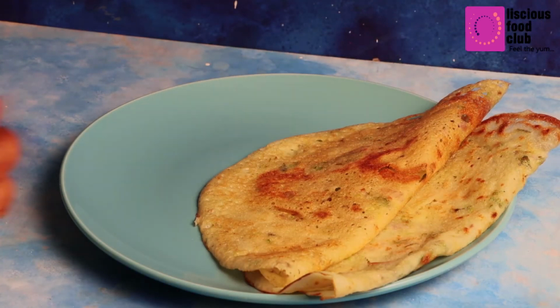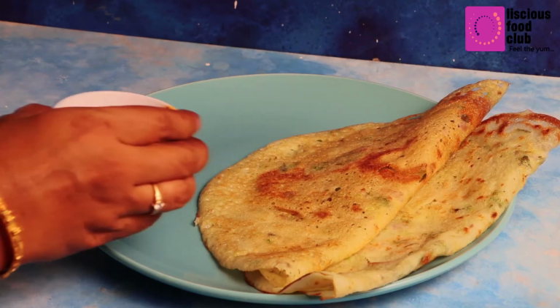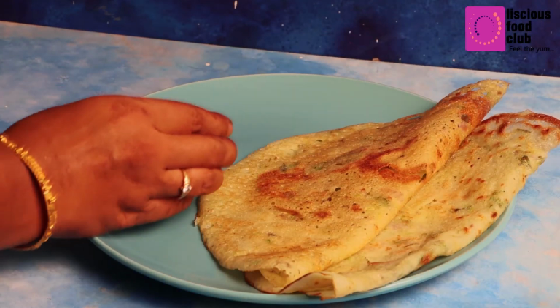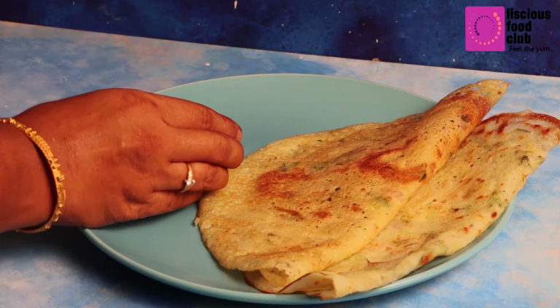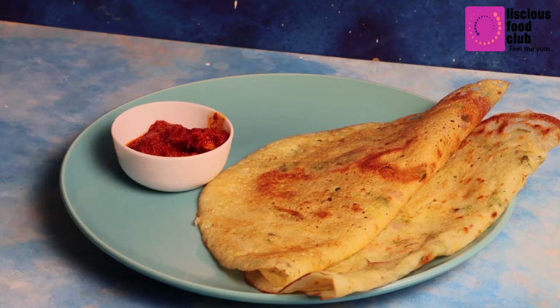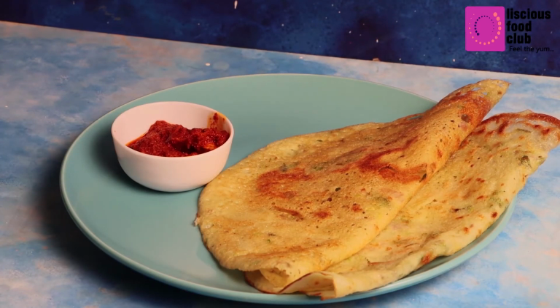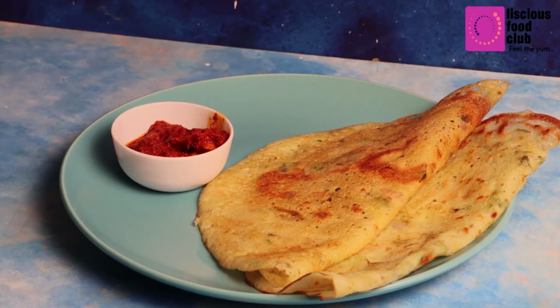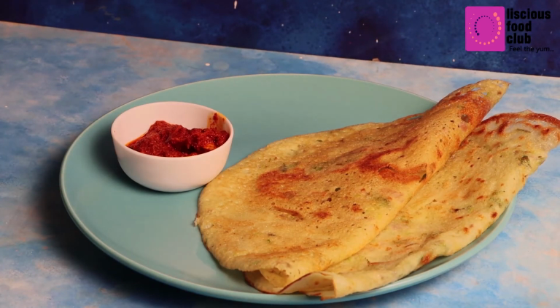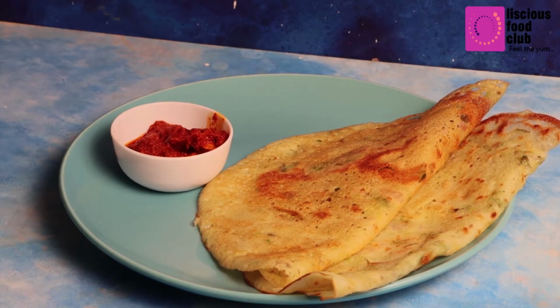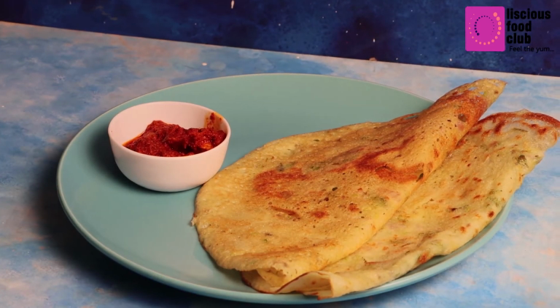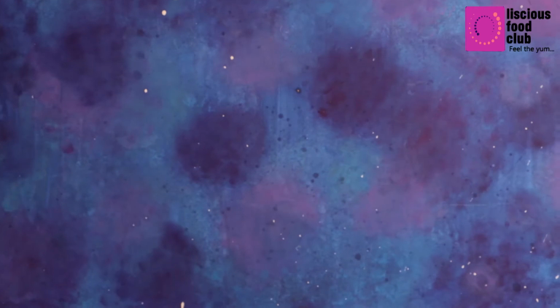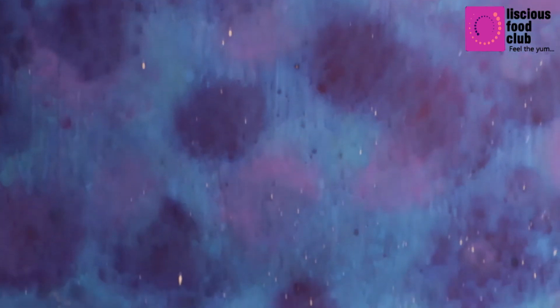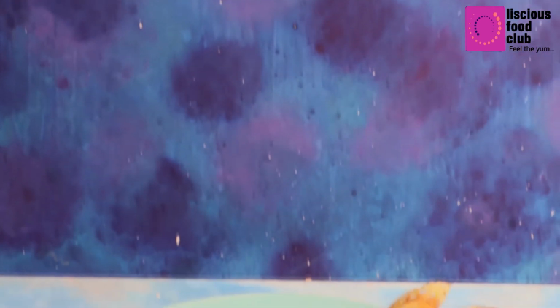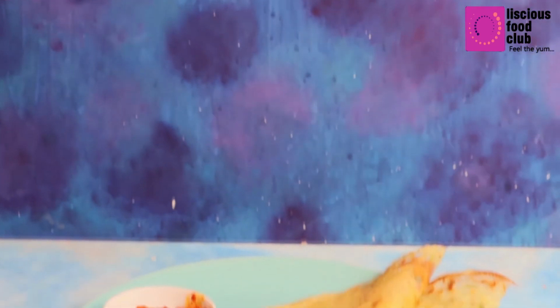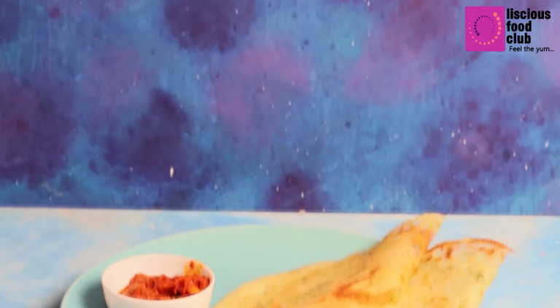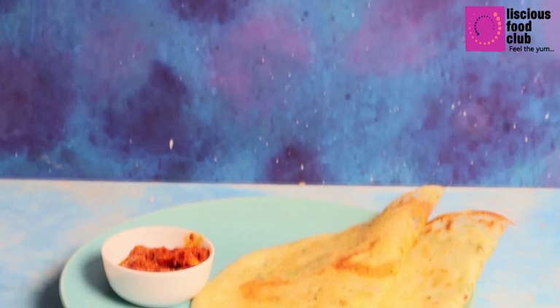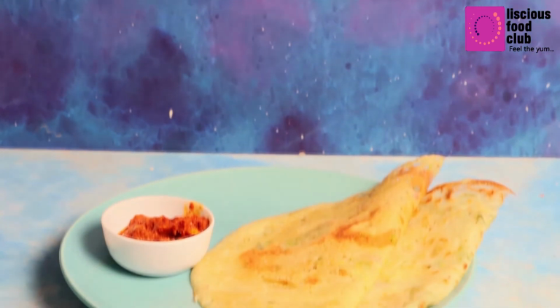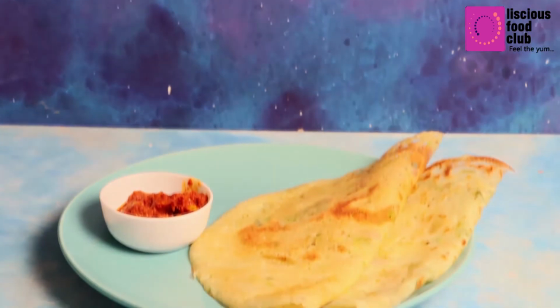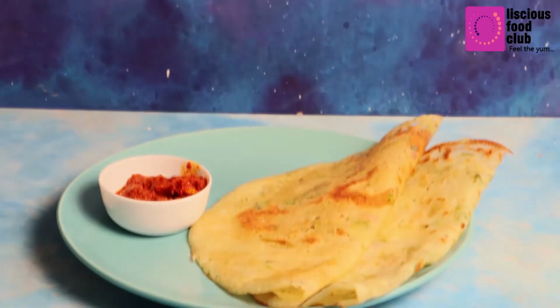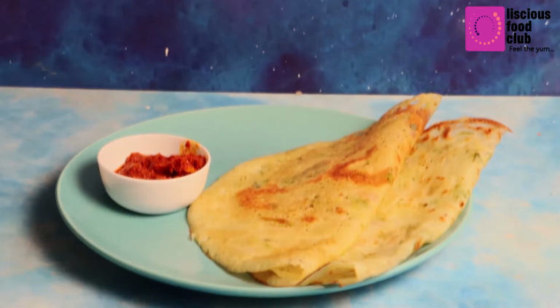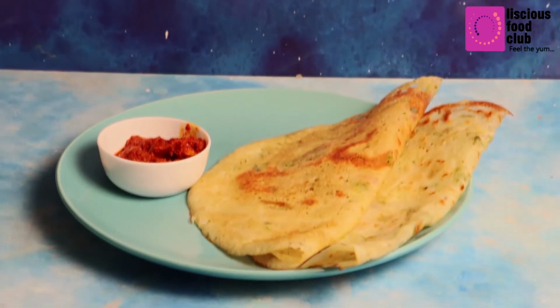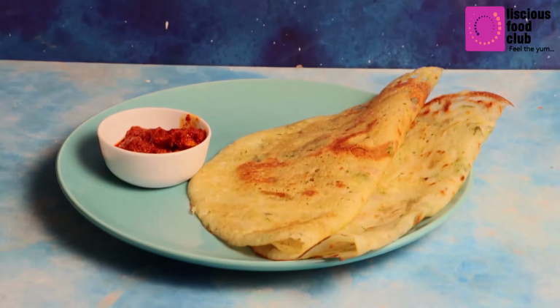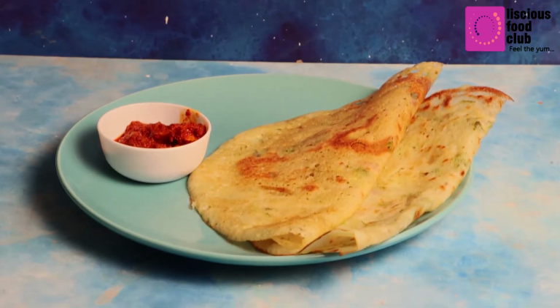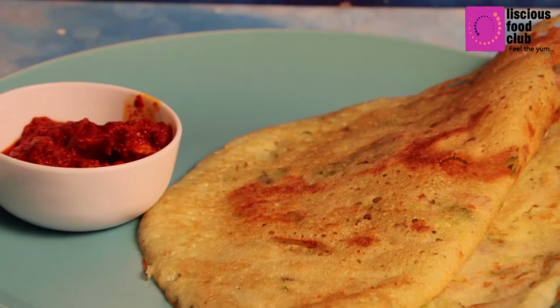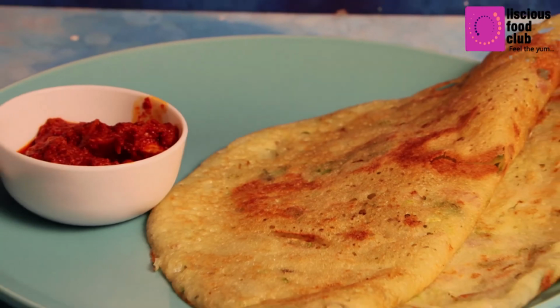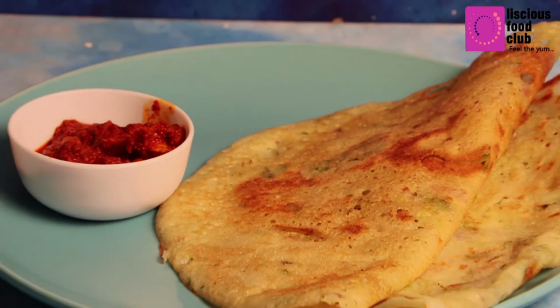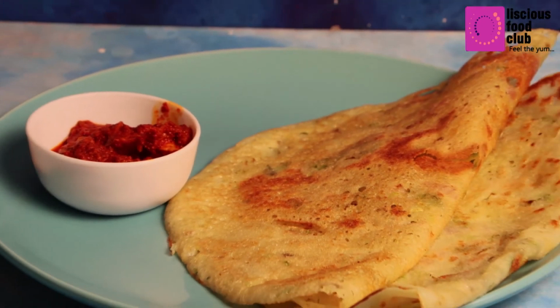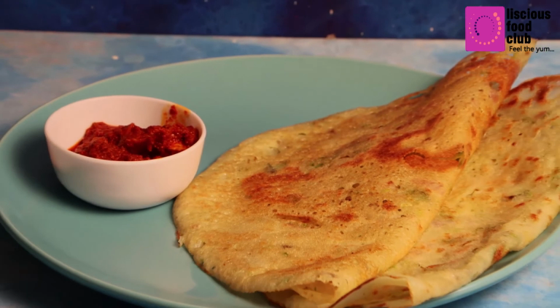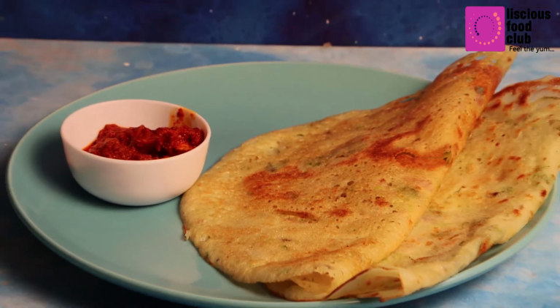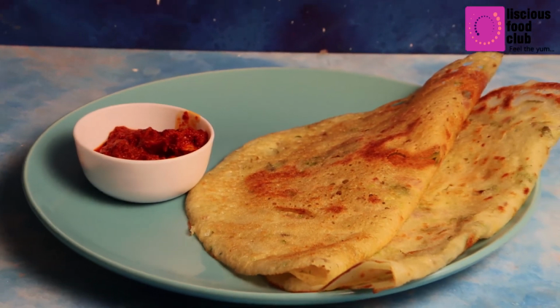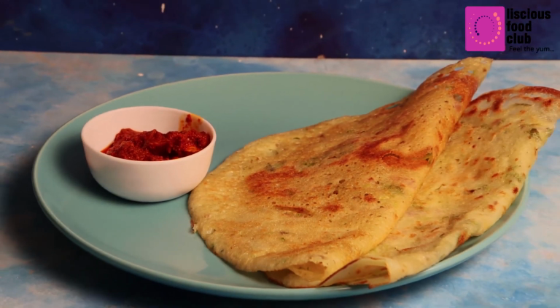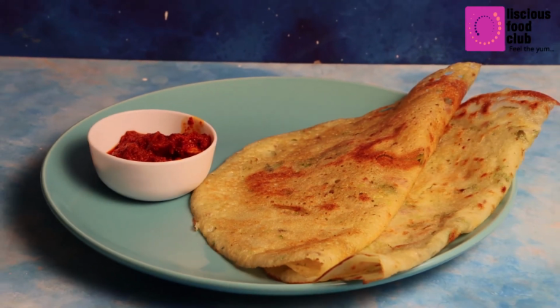Your tasty and healthy Bottle Gourd Dosa is ready. This dosa goes well with any type of pickle or chutney. Try the recipe and feel the yum!